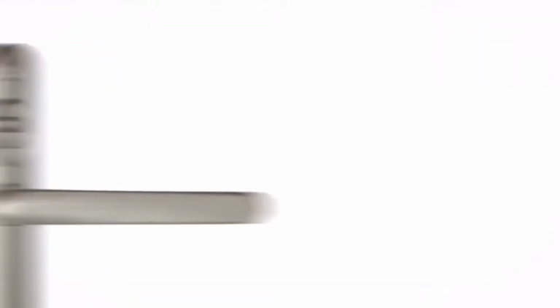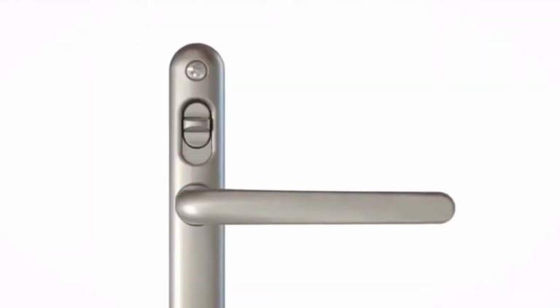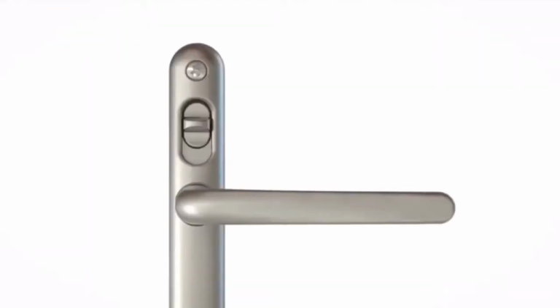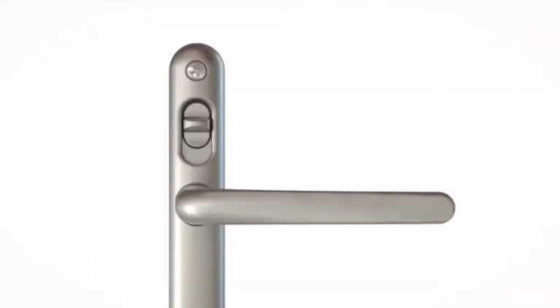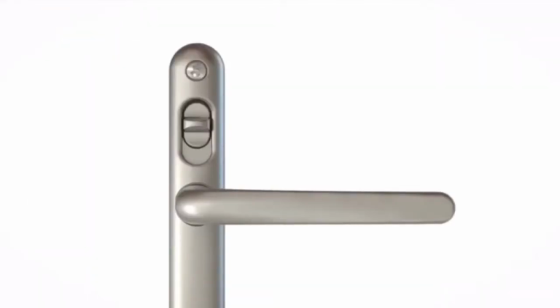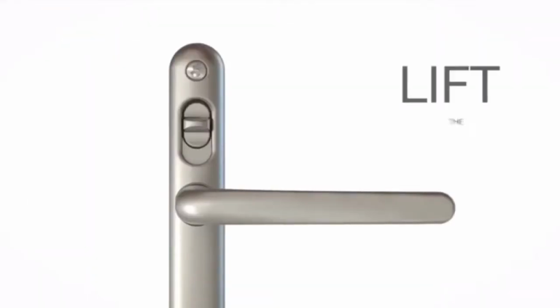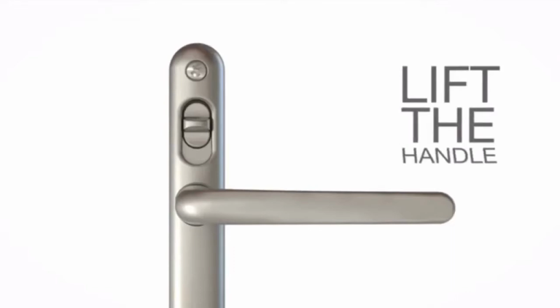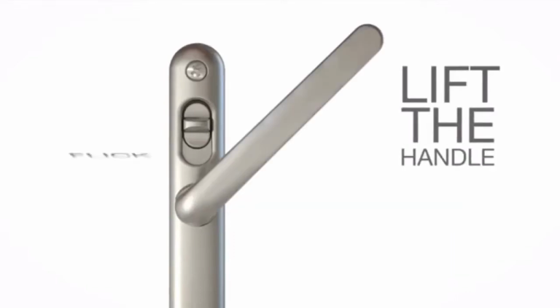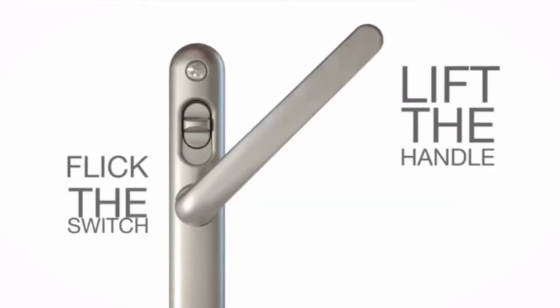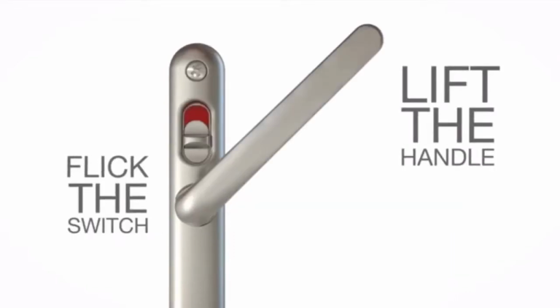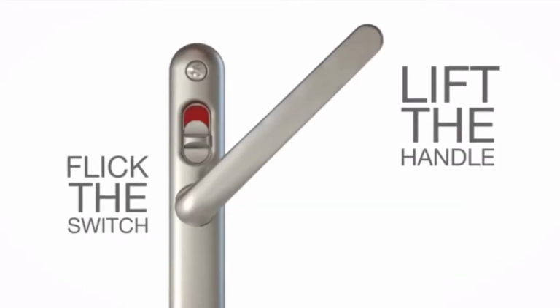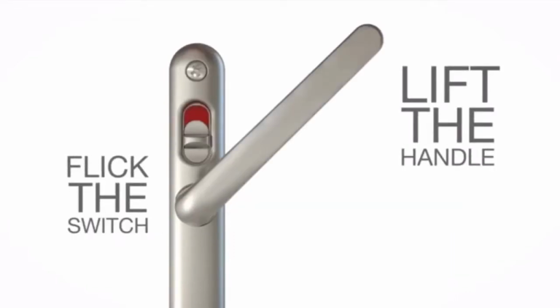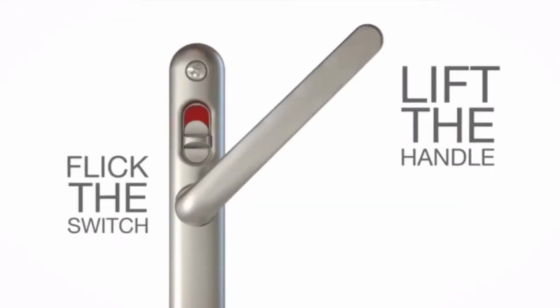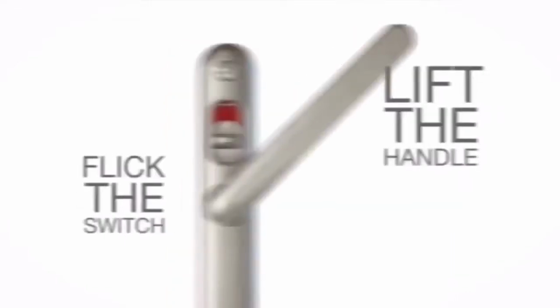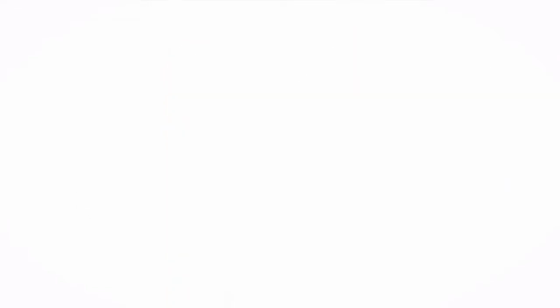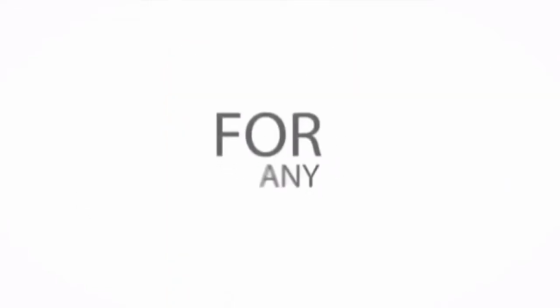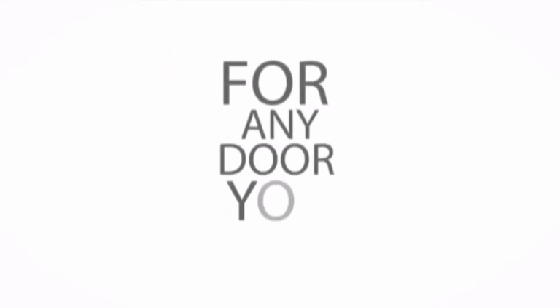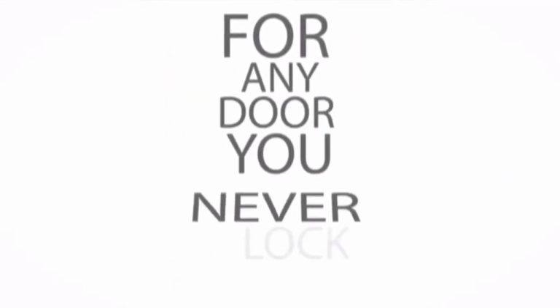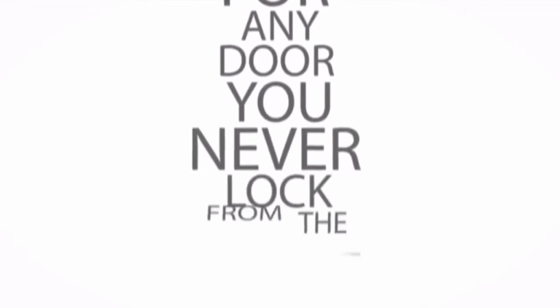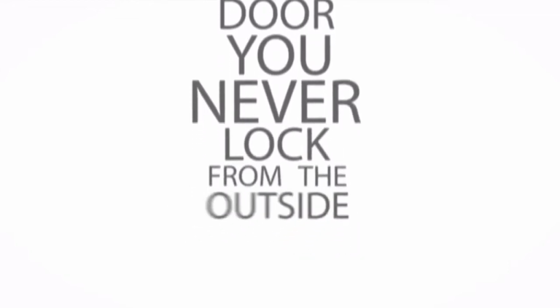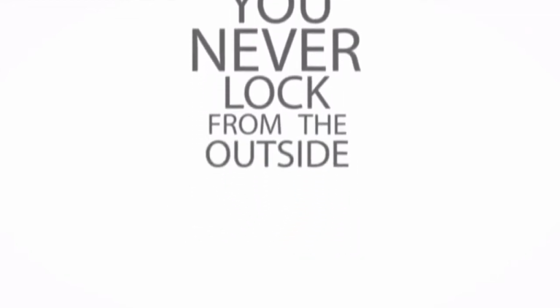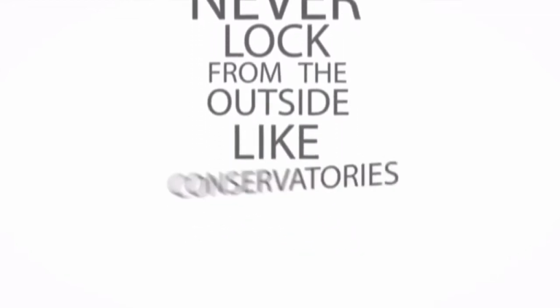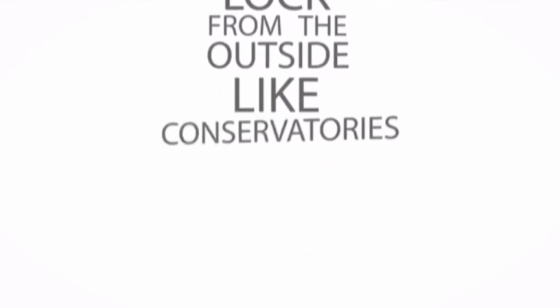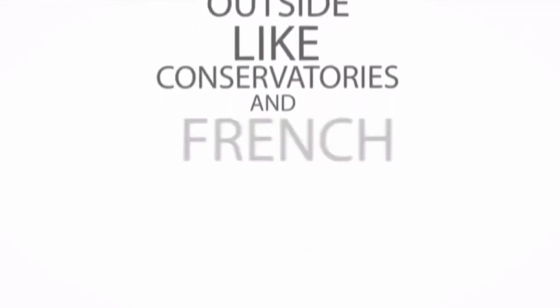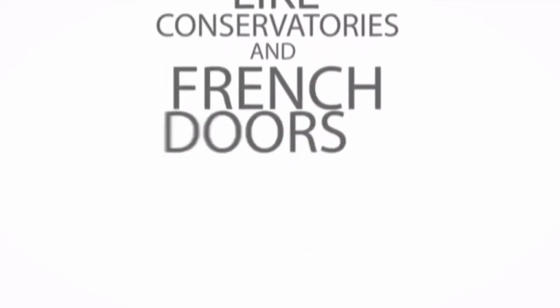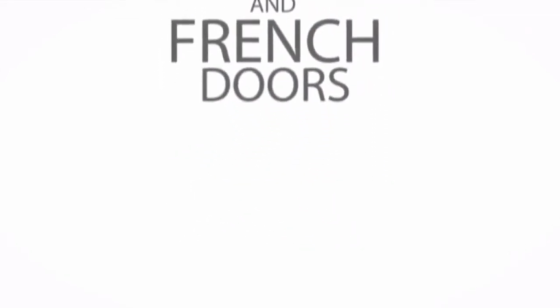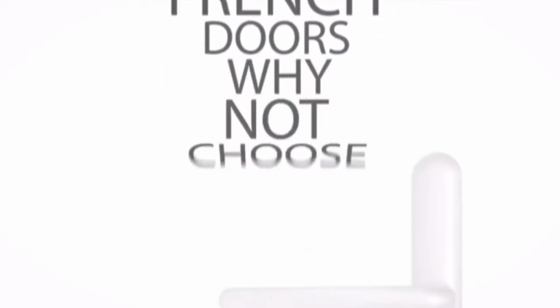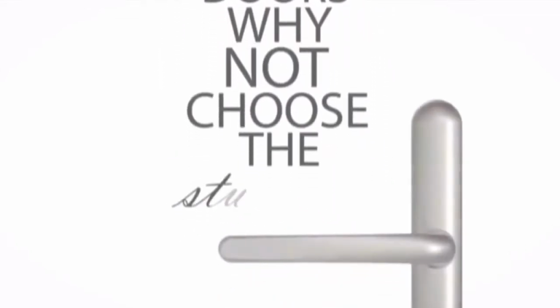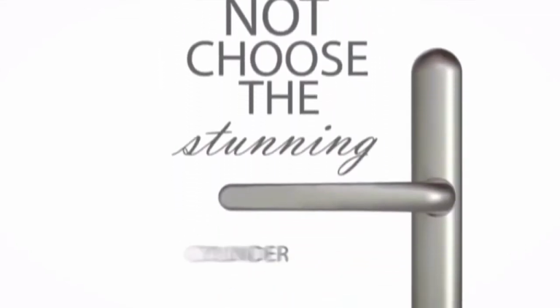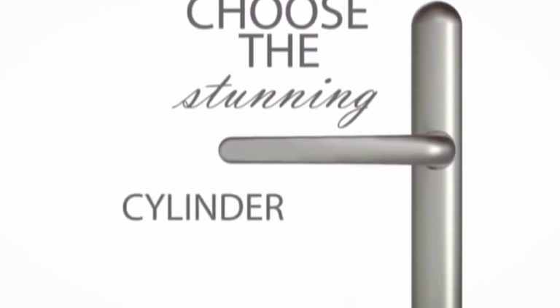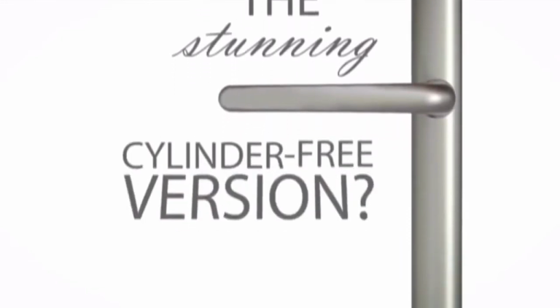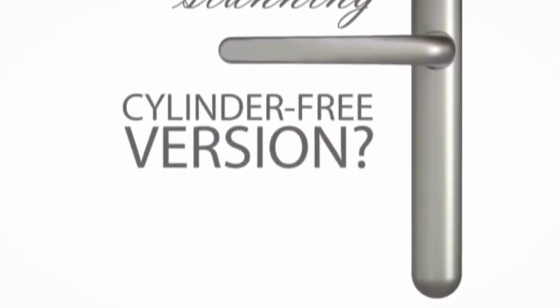From inside, all you need to do is lift the handle and flick the switch — you don't need a key. For any door you never lock from the outside, like conservatories and French doors, why not choose the stunning cylinder-free version?